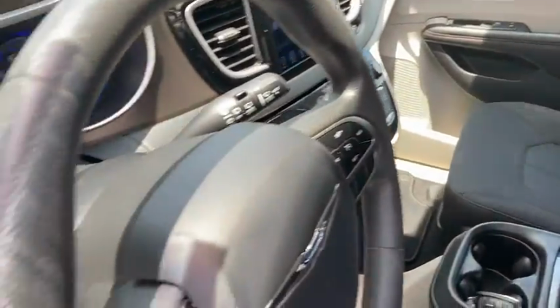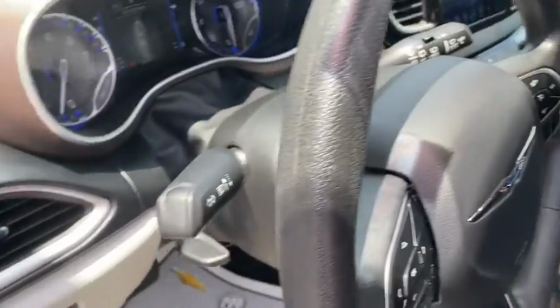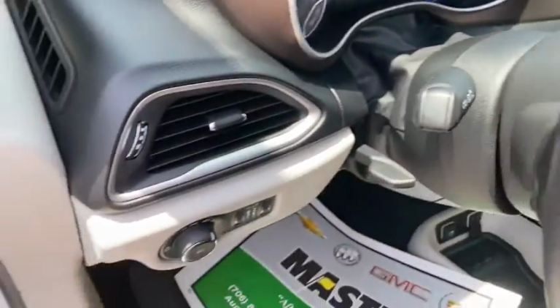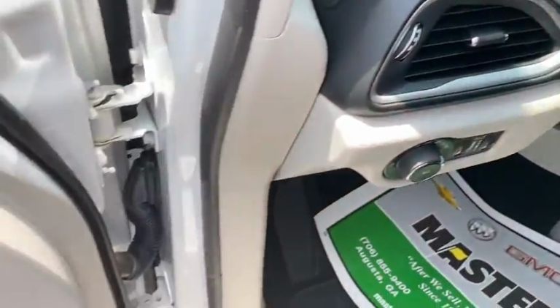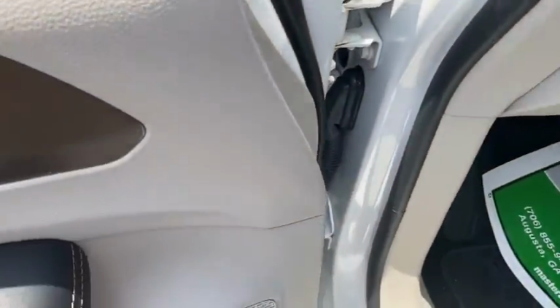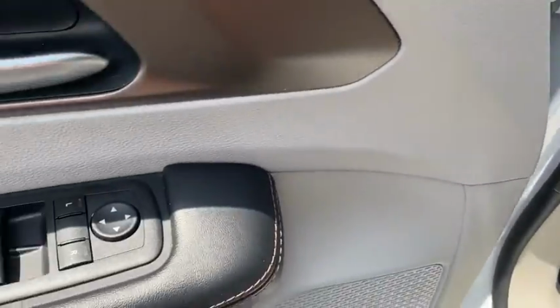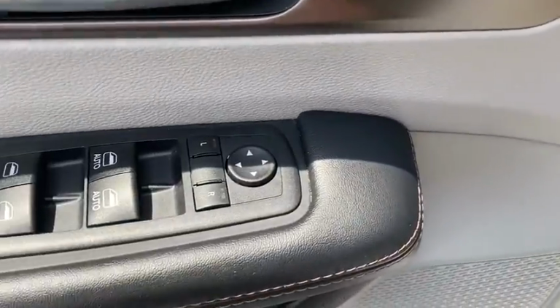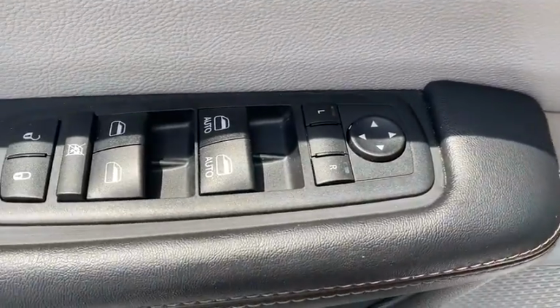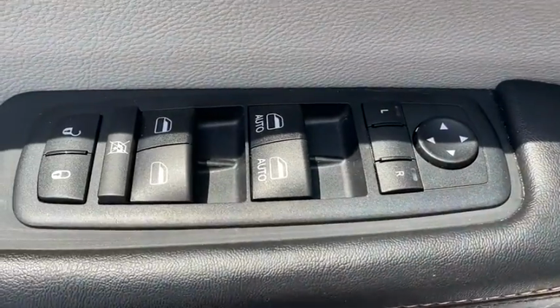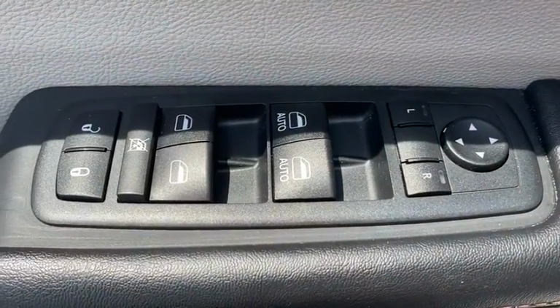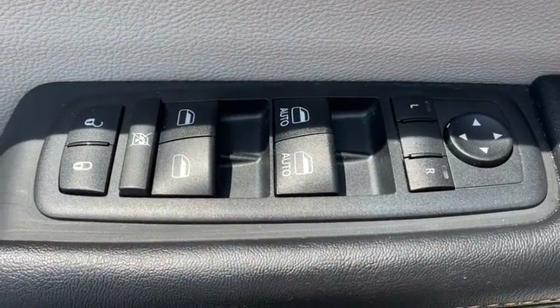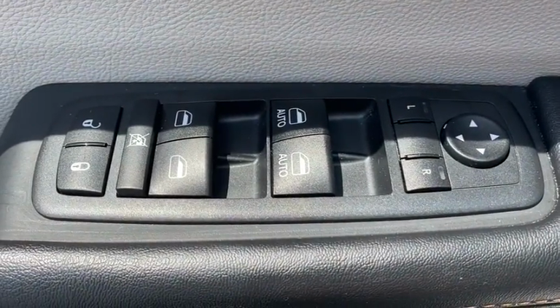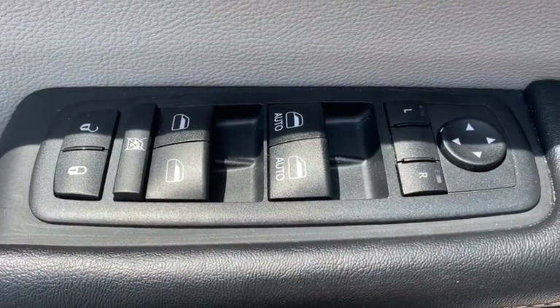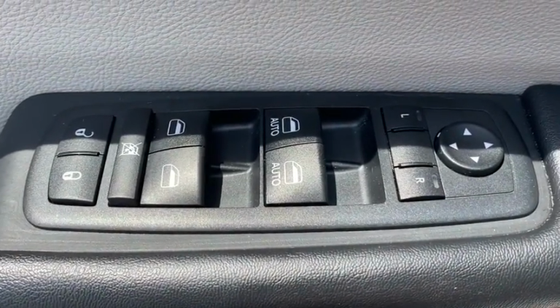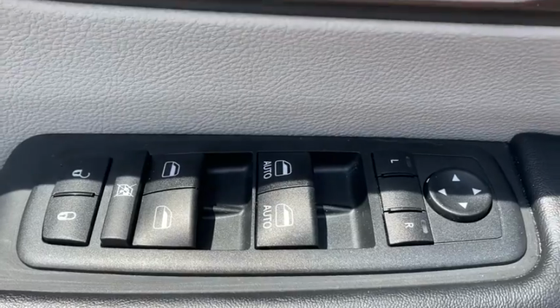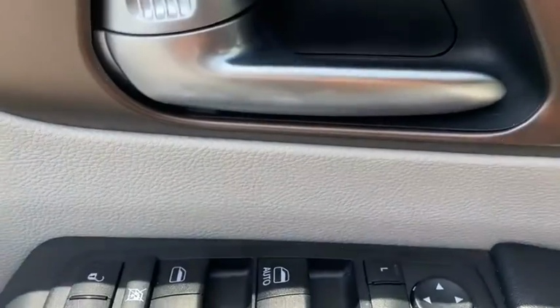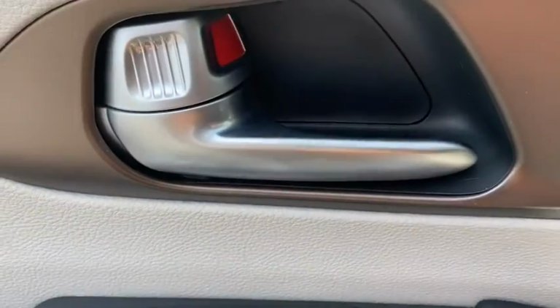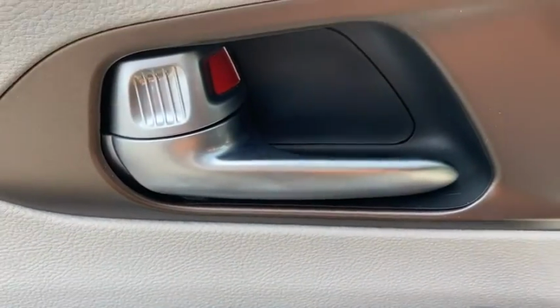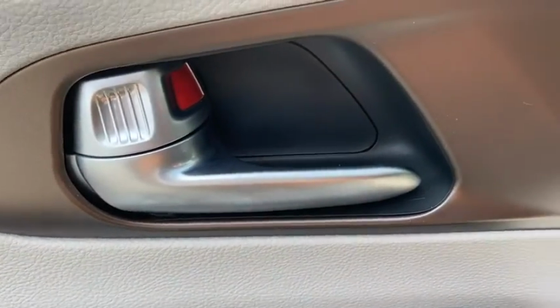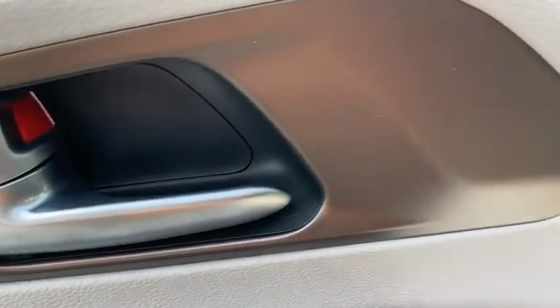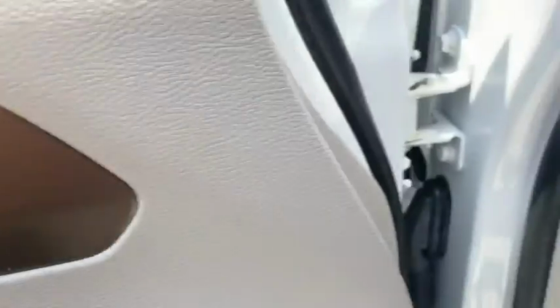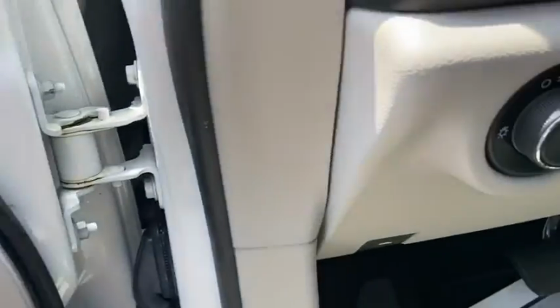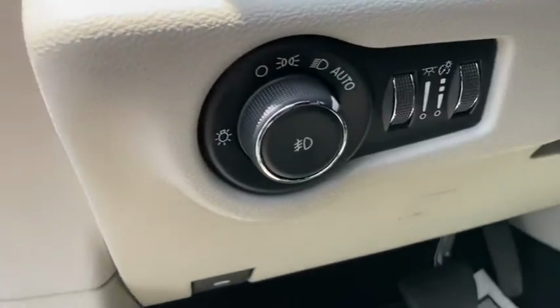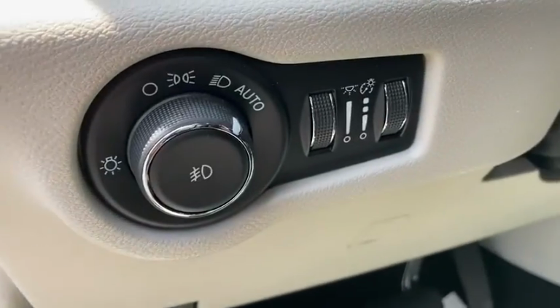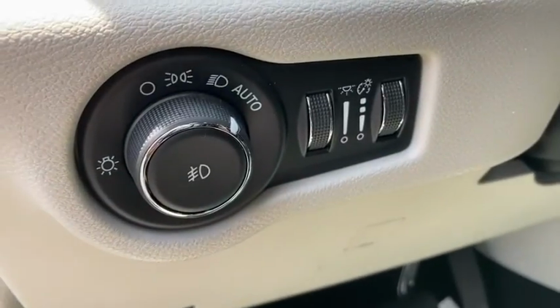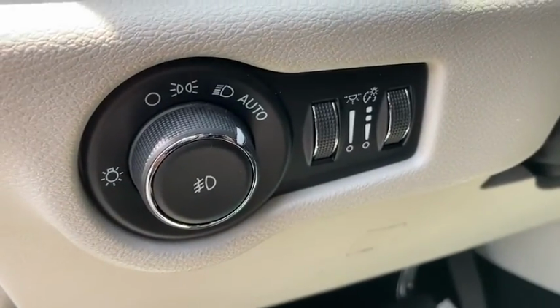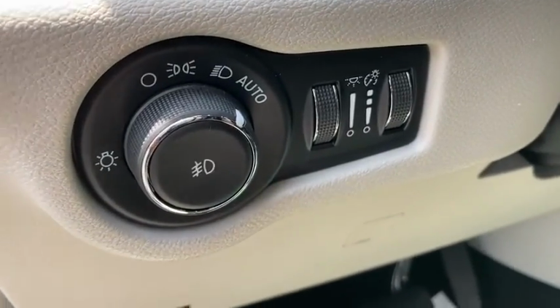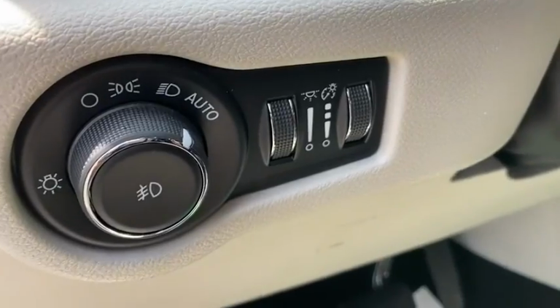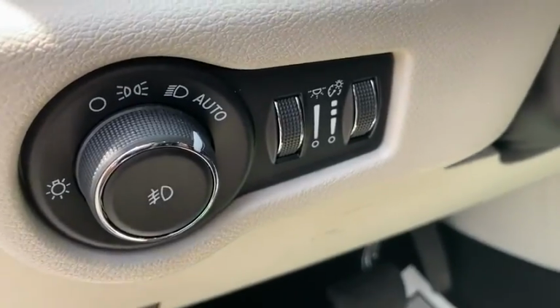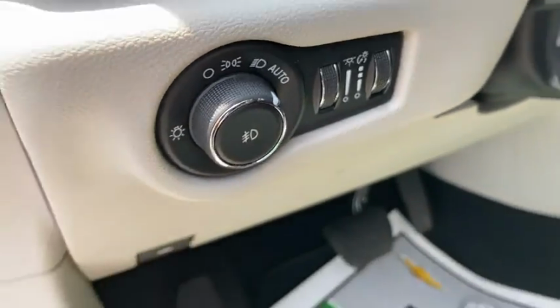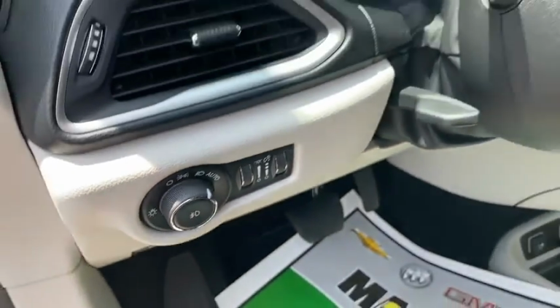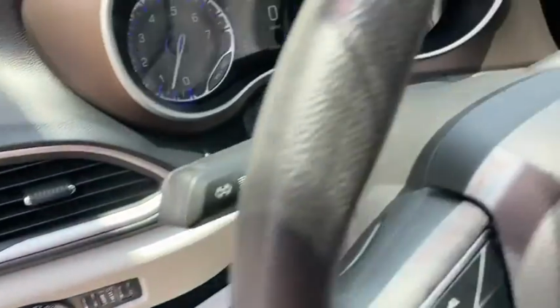Power liftgate, traction control, dual airbags, leather-wrapped steering wheel, power steering, four-wheel disc brakes, universal garage door opener, rear window defroster, electronic stability control, trip computer.